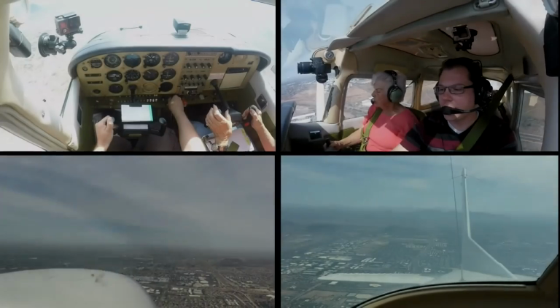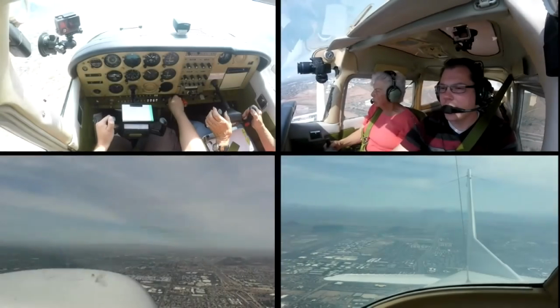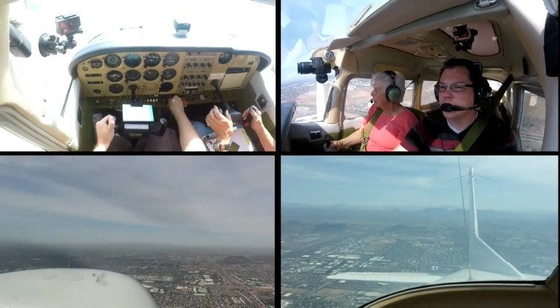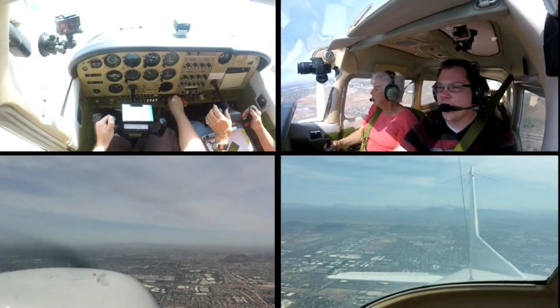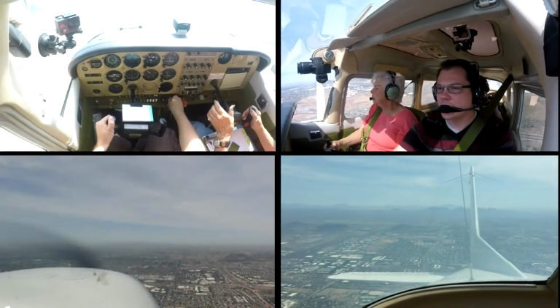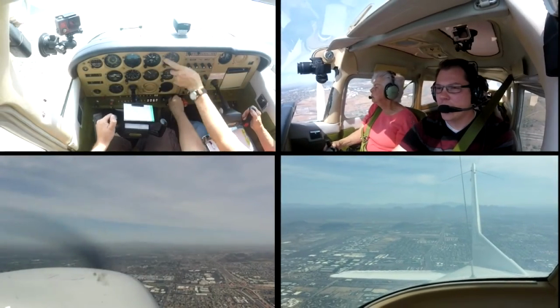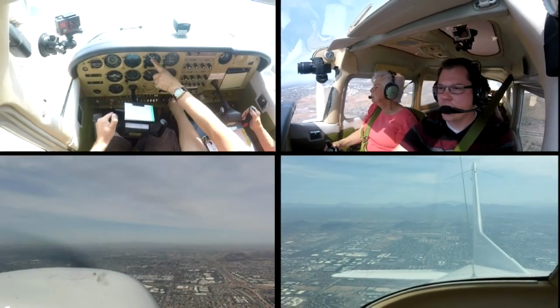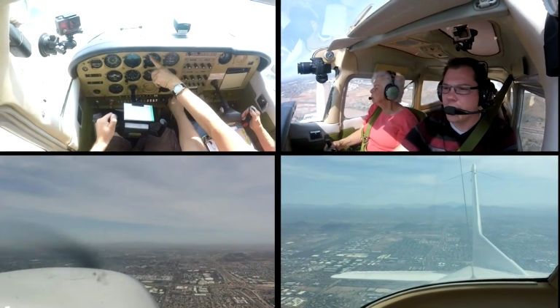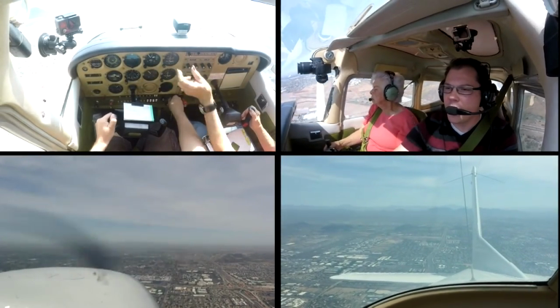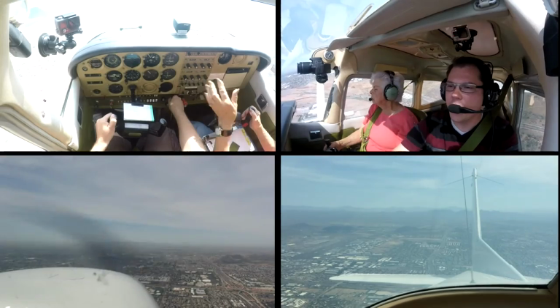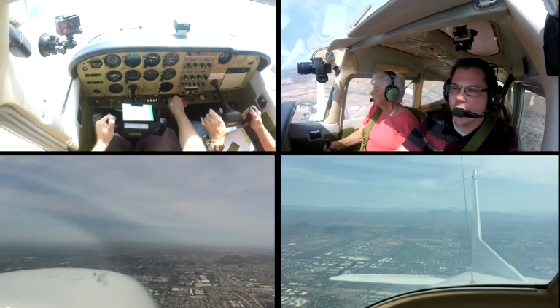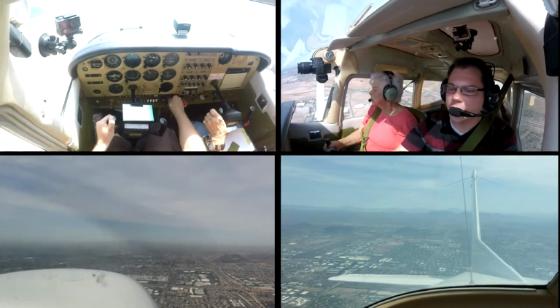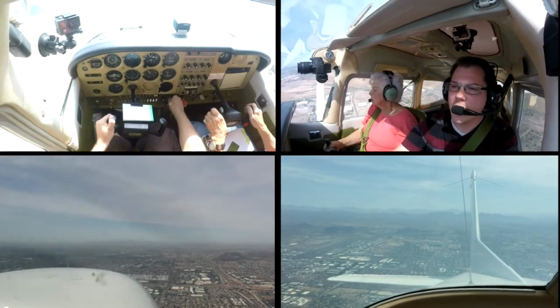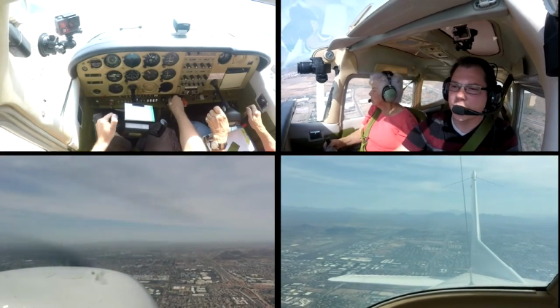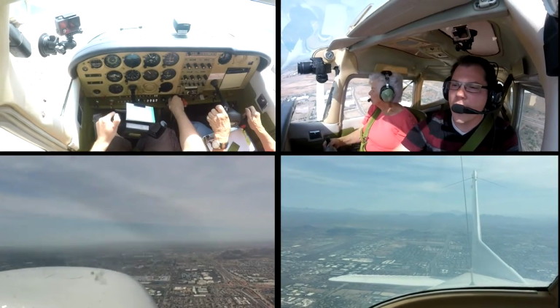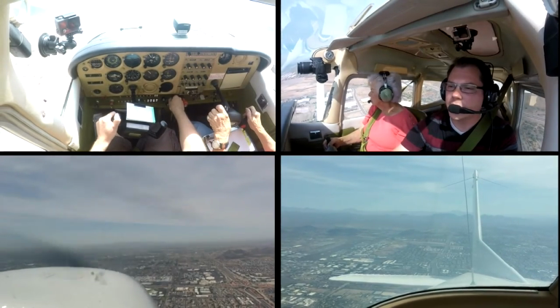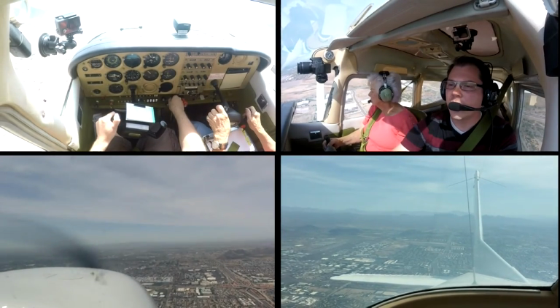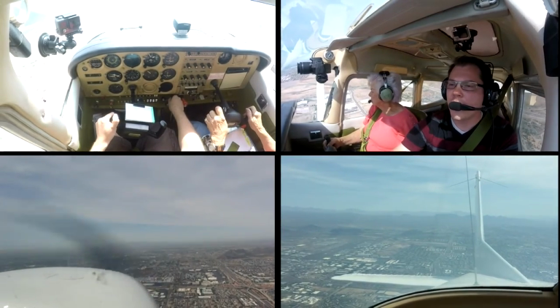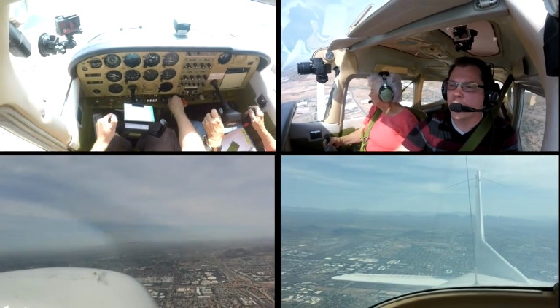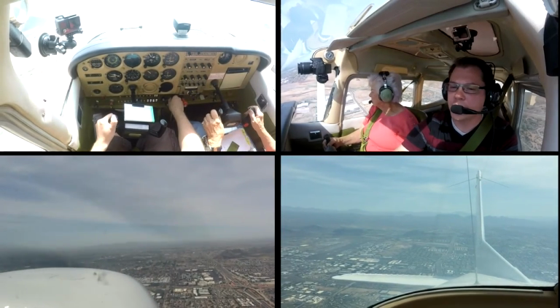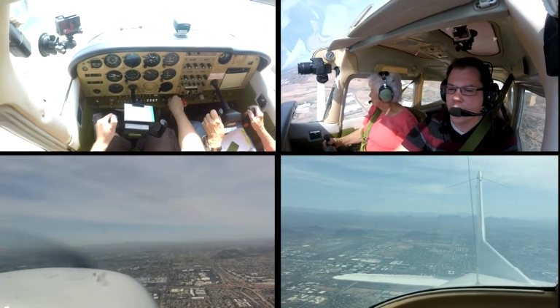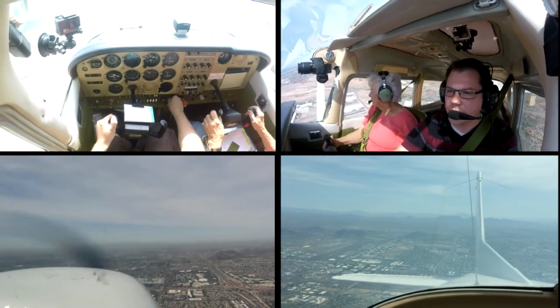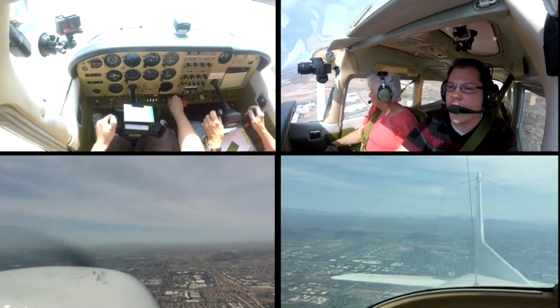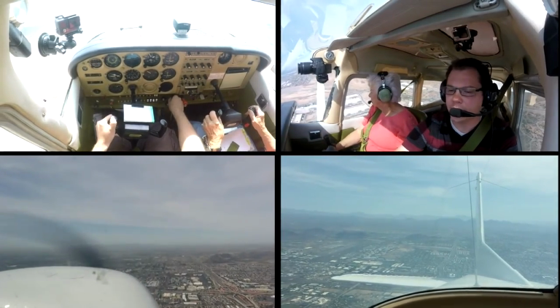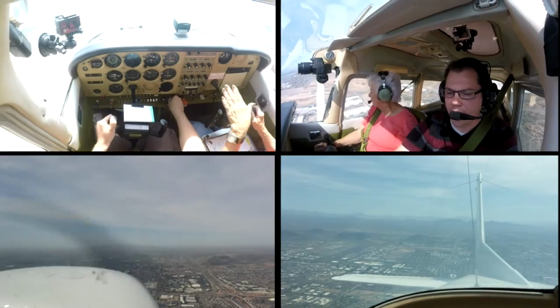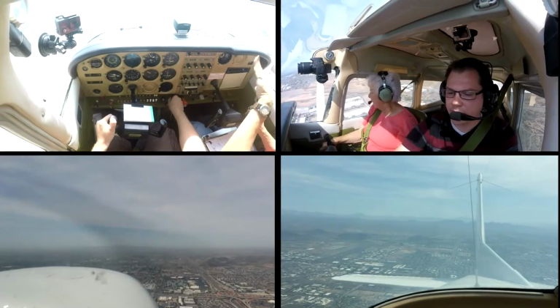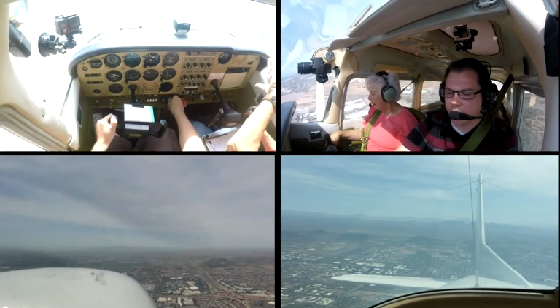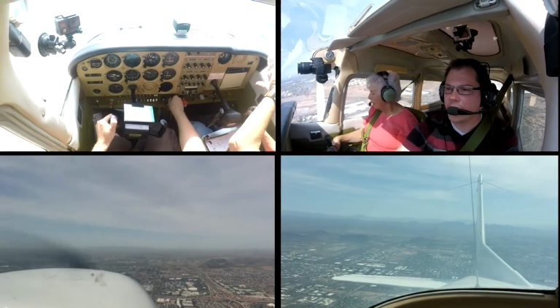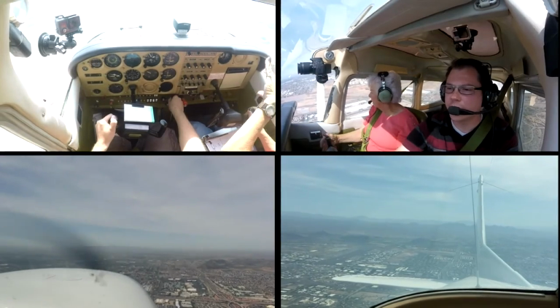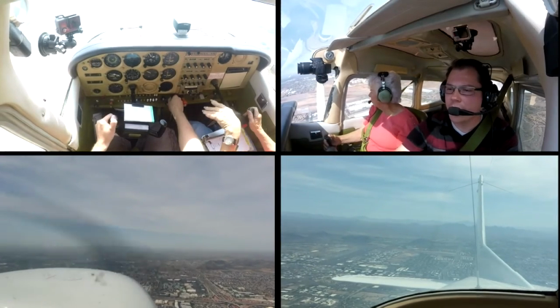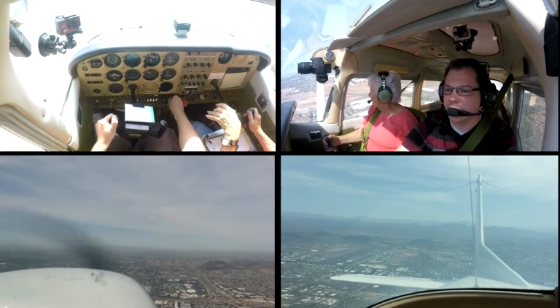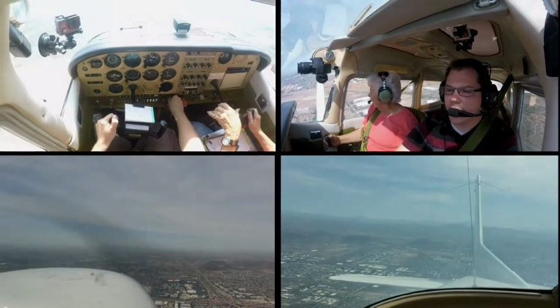My overall goal for this flight was to practice some maneuvers and get a few landings in, but because my sister was in the plane and it was her first flight, I didn't want to do anything too drastic. So we flew just outside of town and started working on some steep turns.